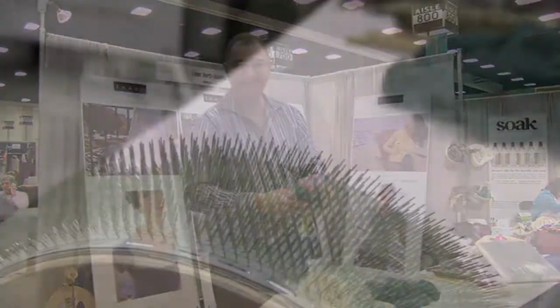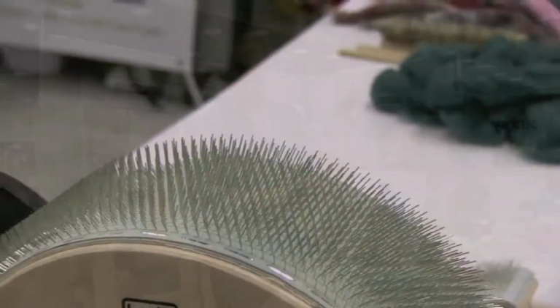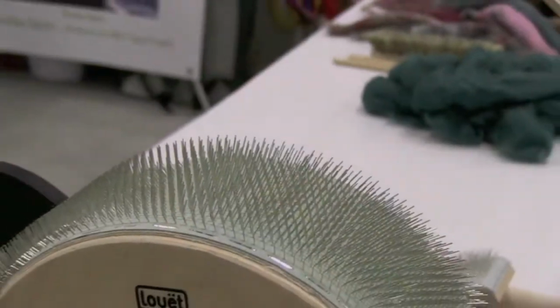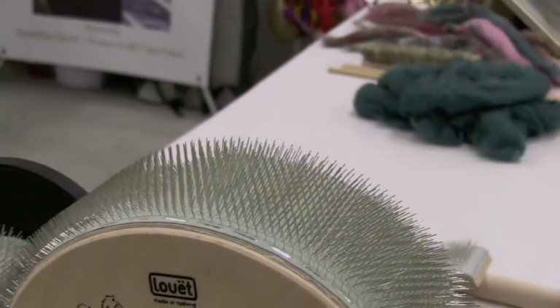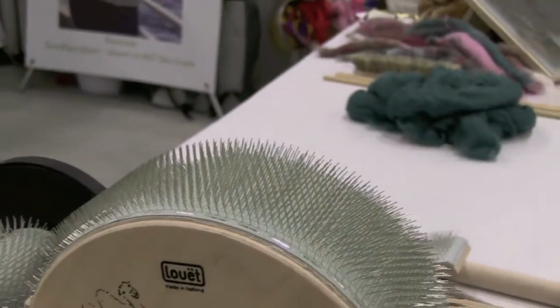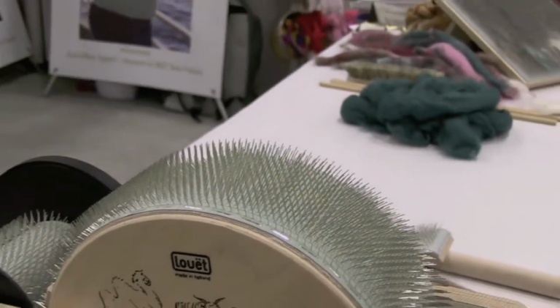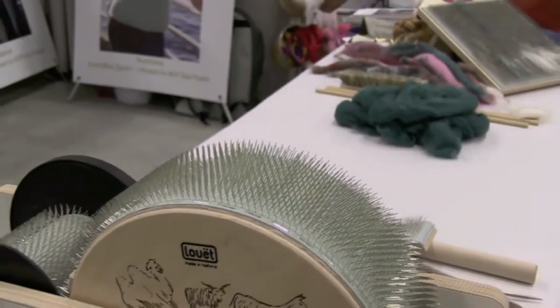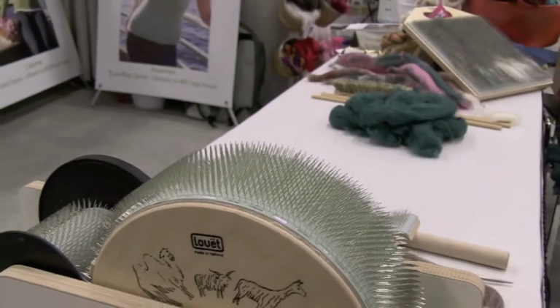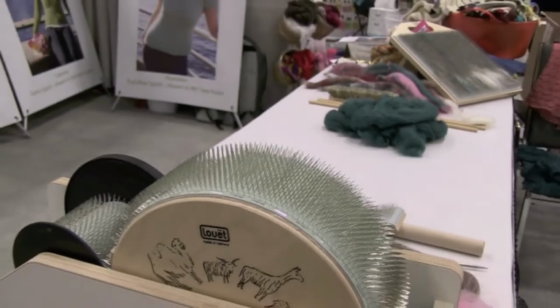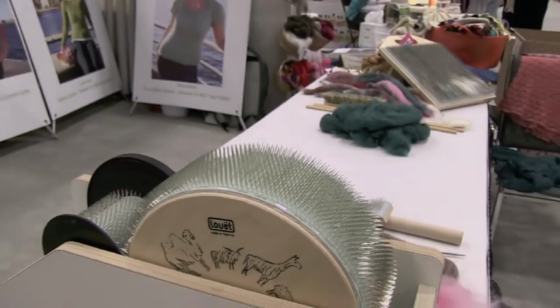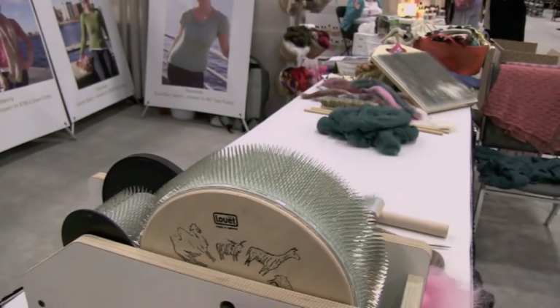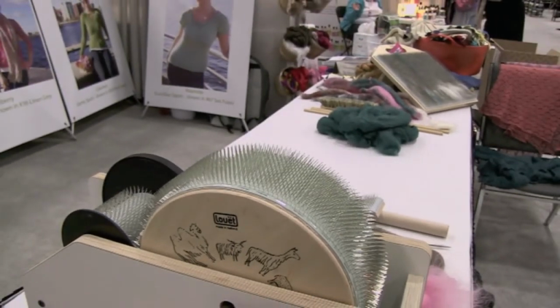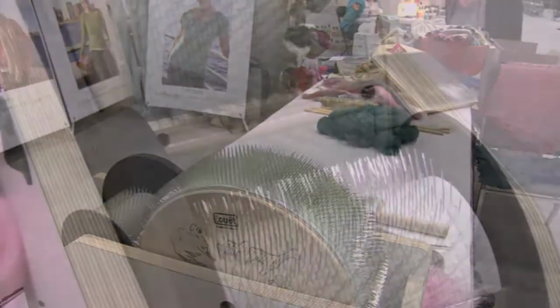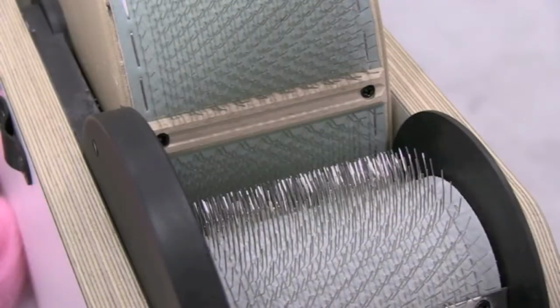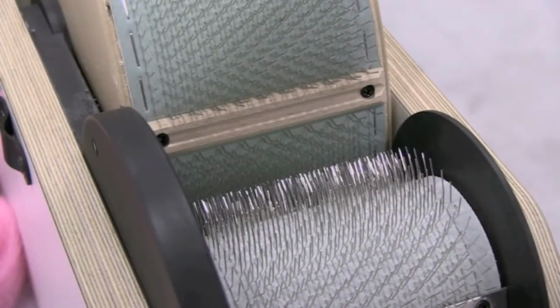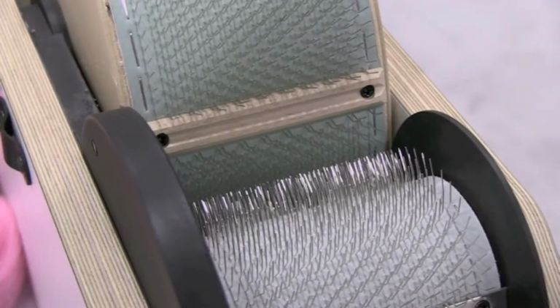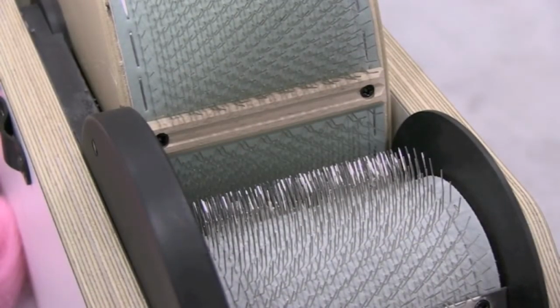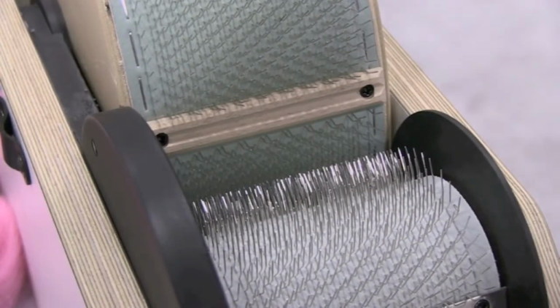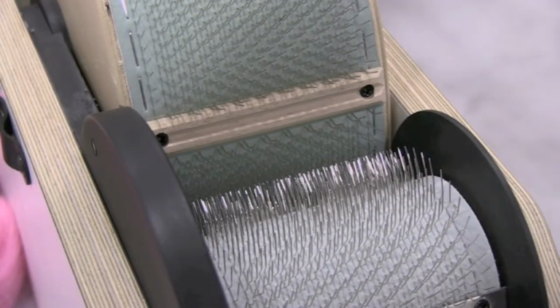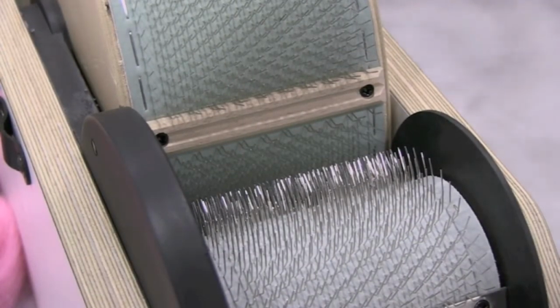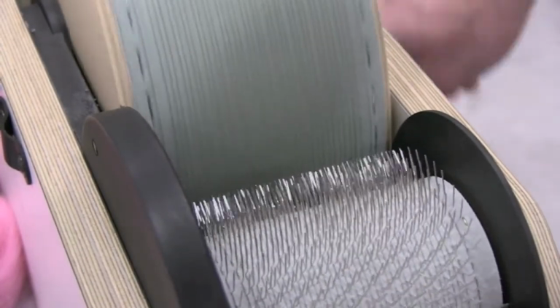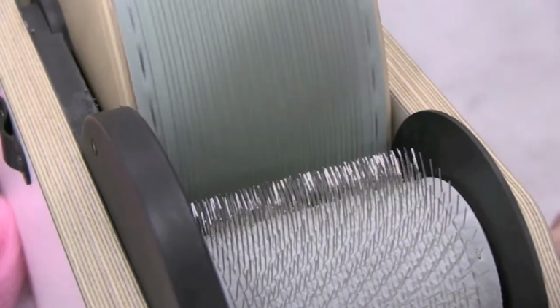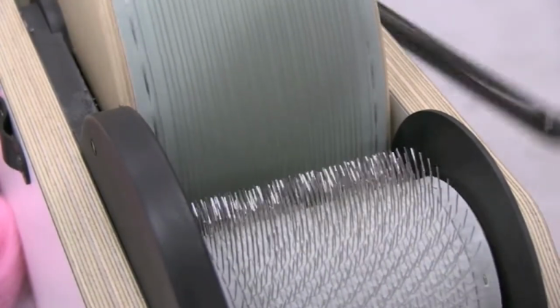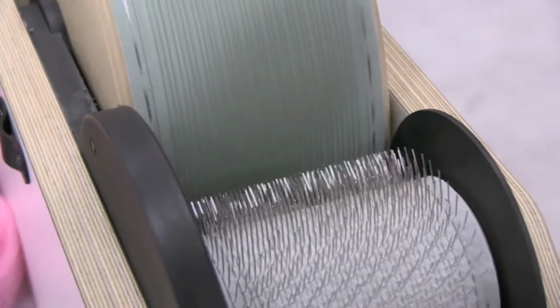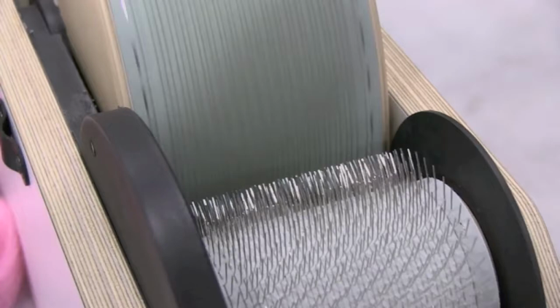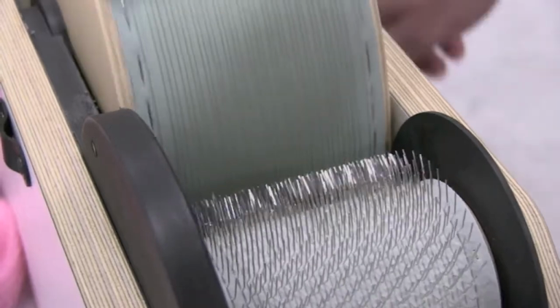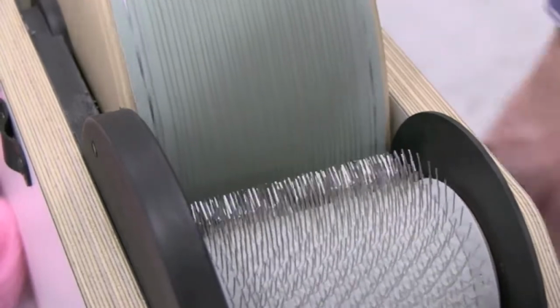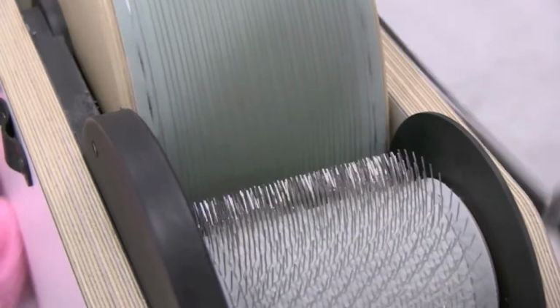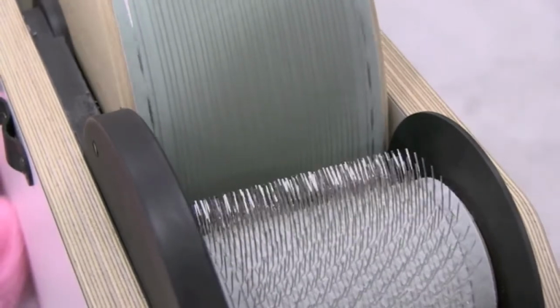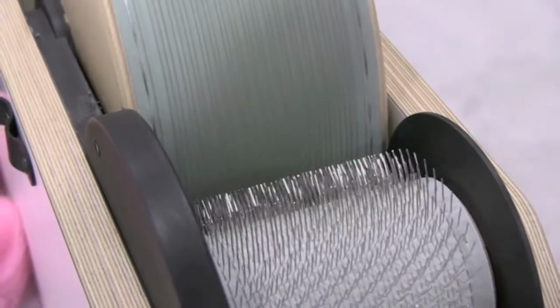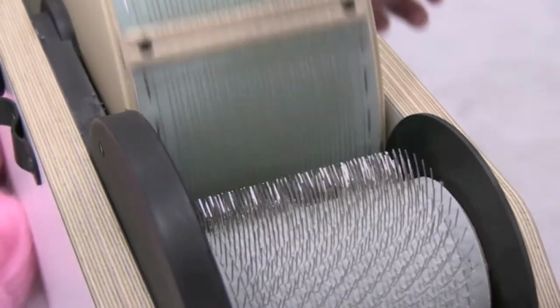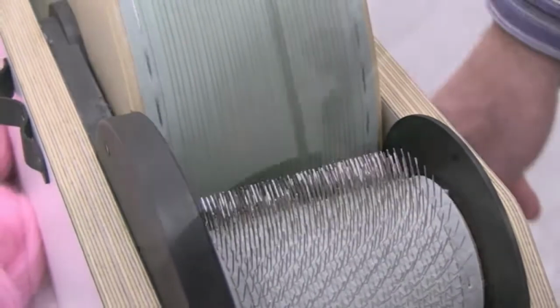Its extra-long teeth allow you to effectively process twice as much fiber as a carder with shorter teeth. The teeth are designed to flex in the direction of the carding action. This flexion makes it easier to card and creates less wear and tear on the fibers.